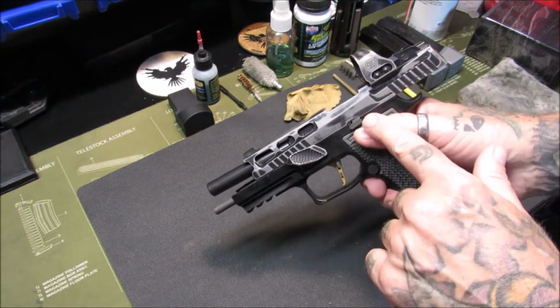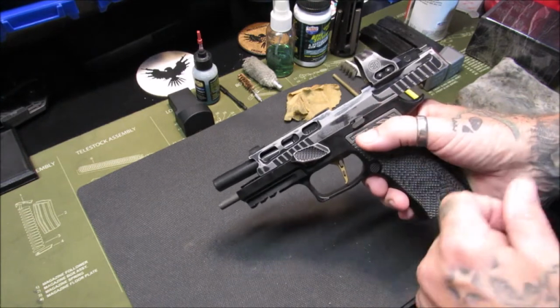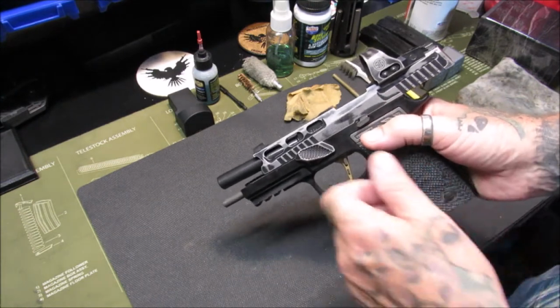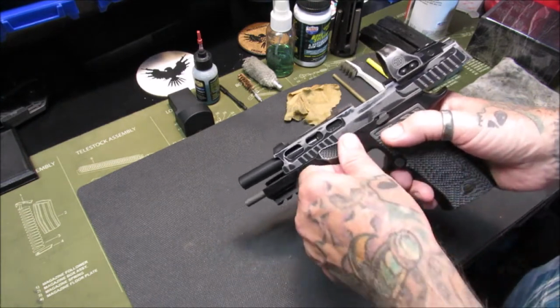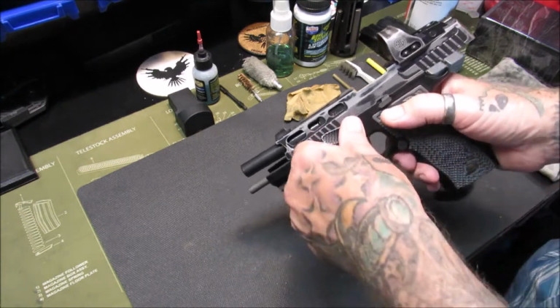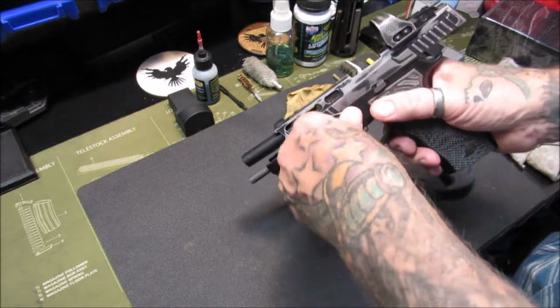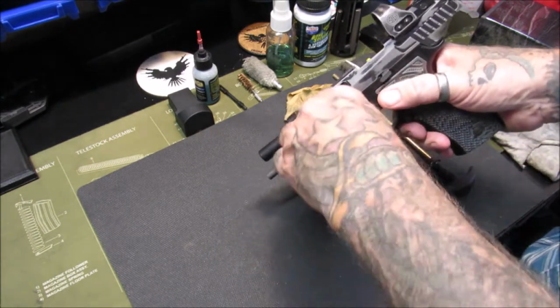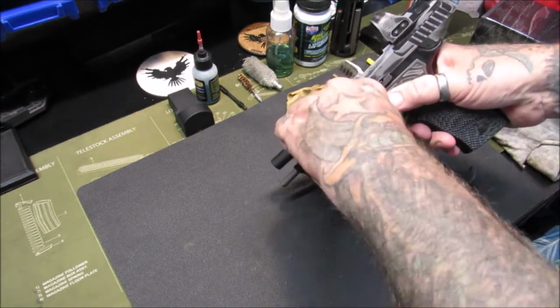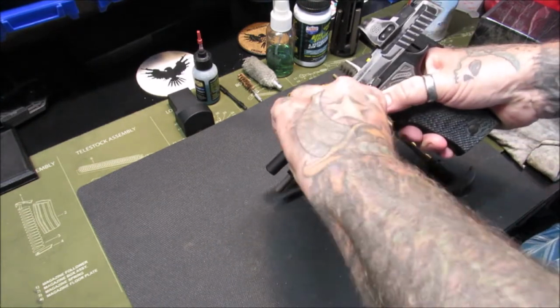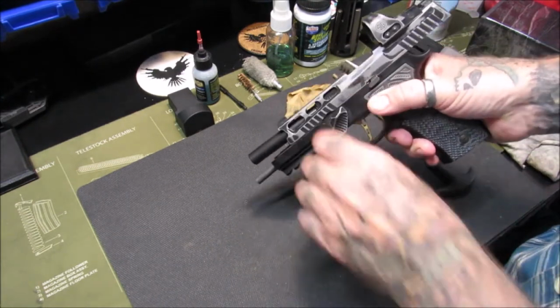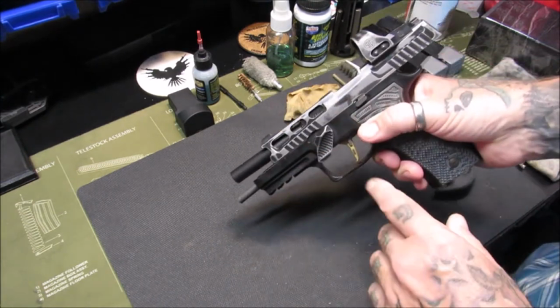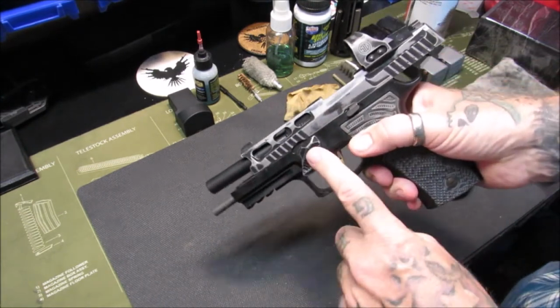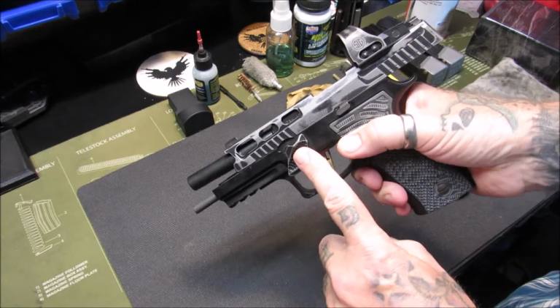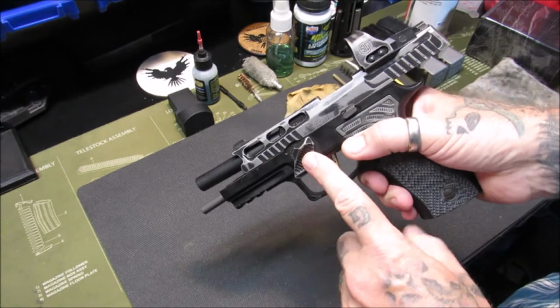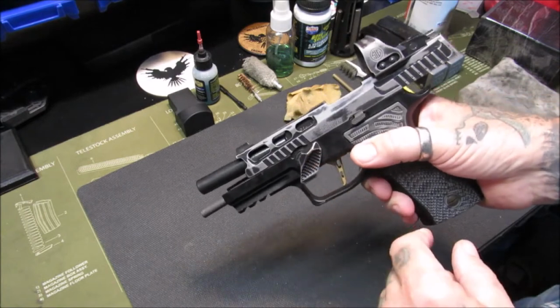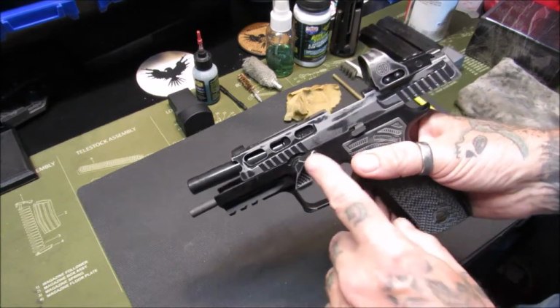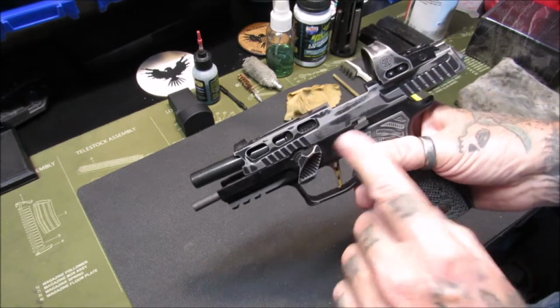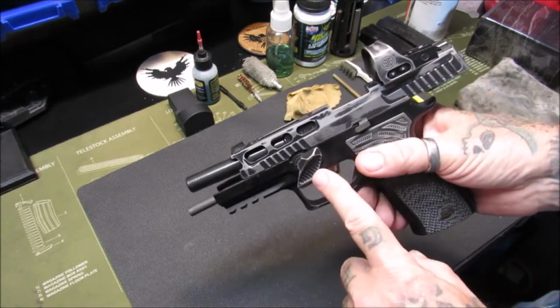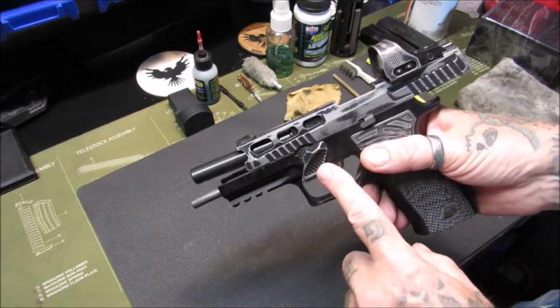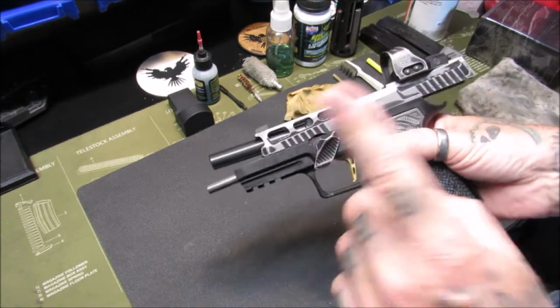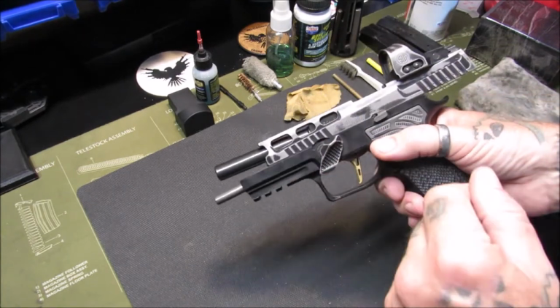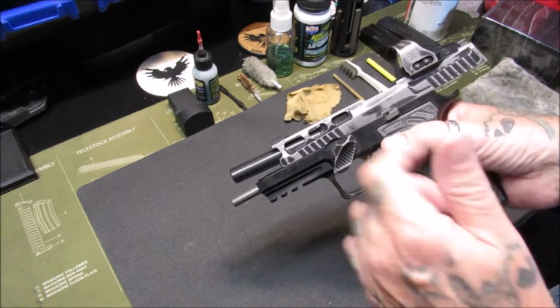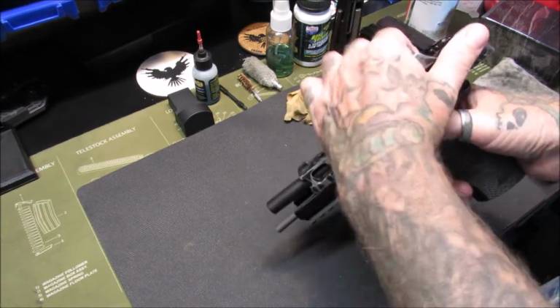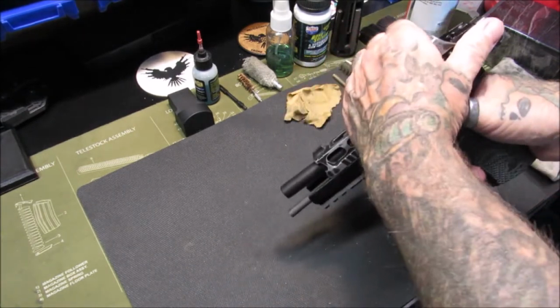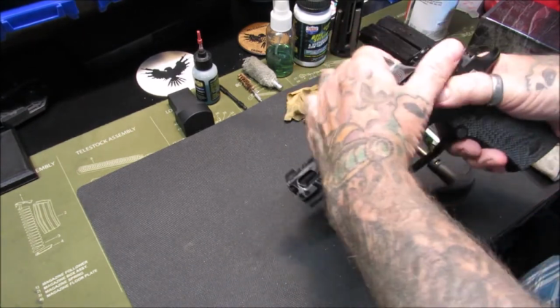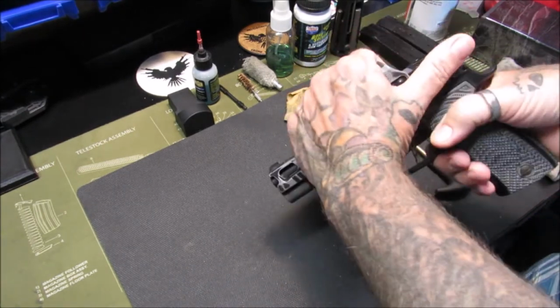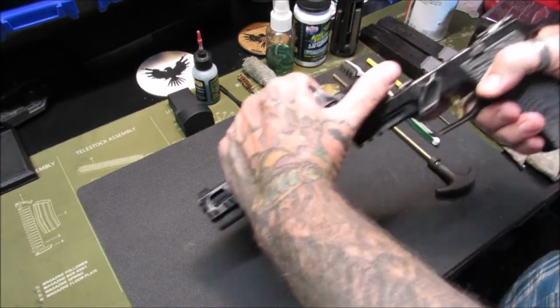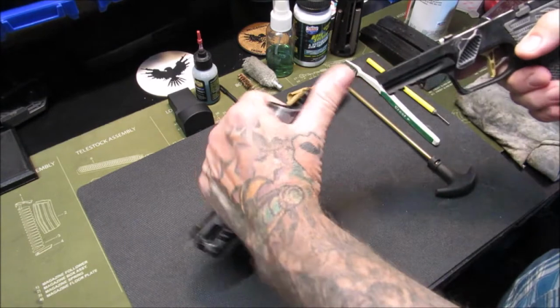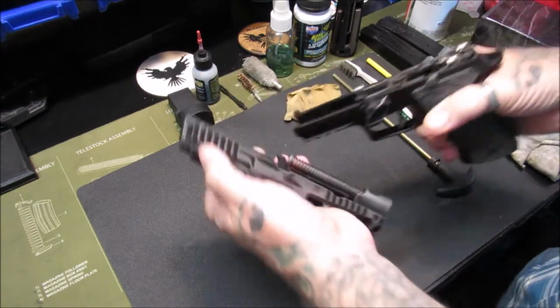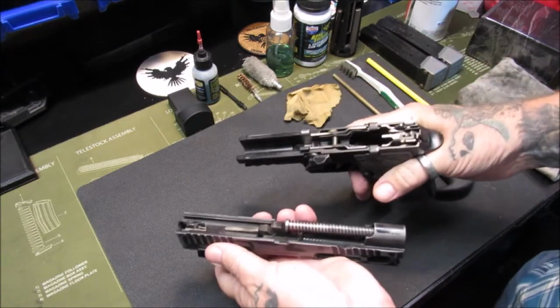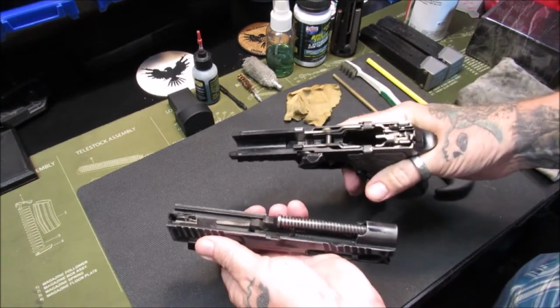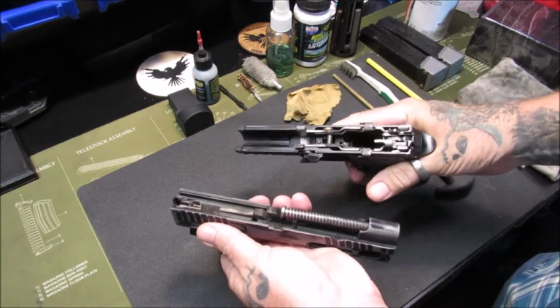First, you lock the slide back, then you rotate the takedown lever — mine is a Go Gun gas pedal so it looks a little different, it's not your stock one — and you release the slide and pull the slide off of the frame.